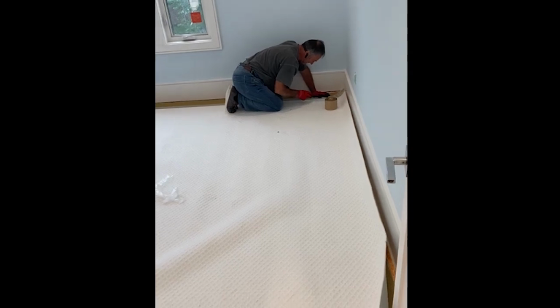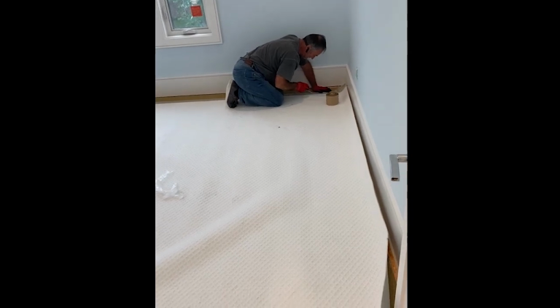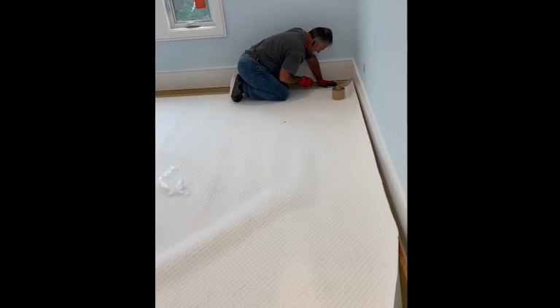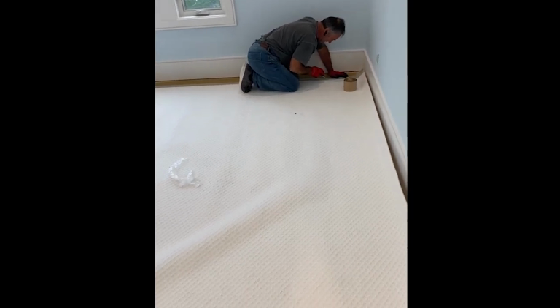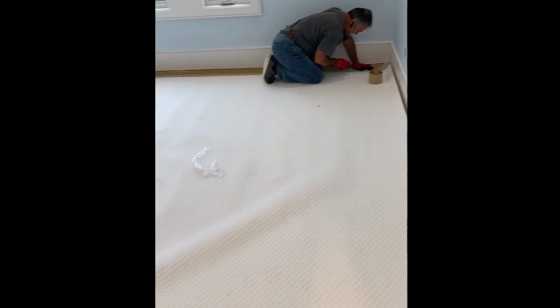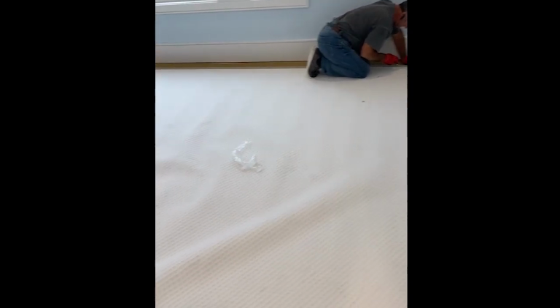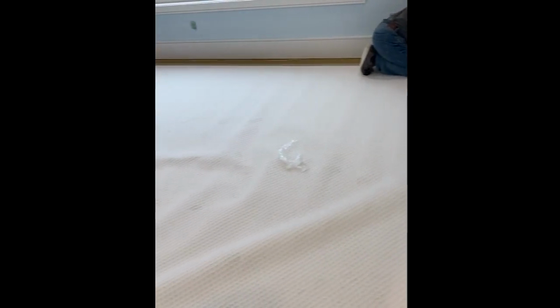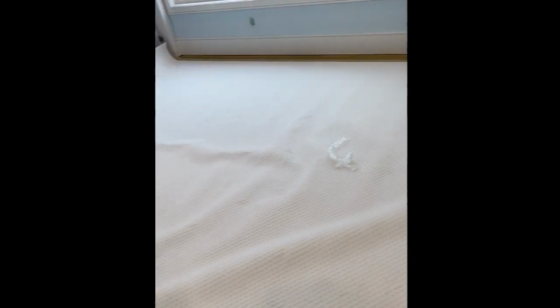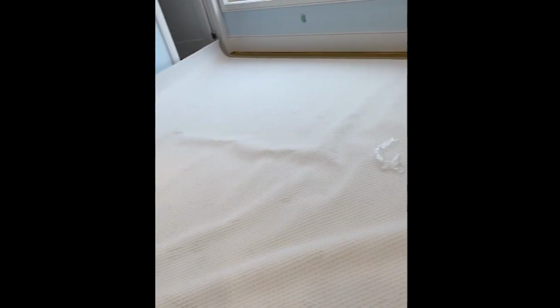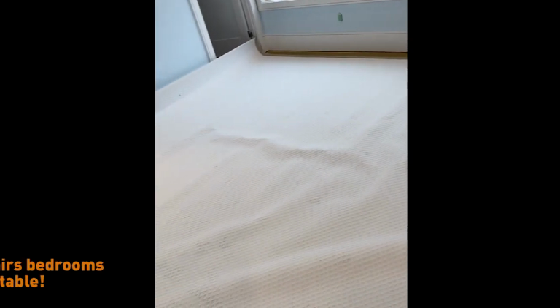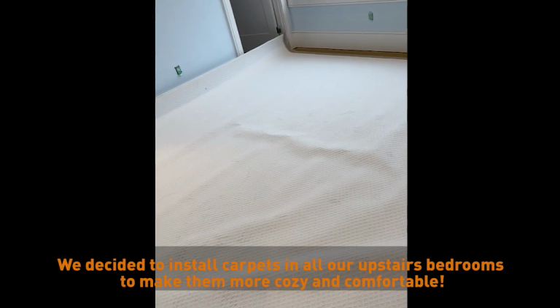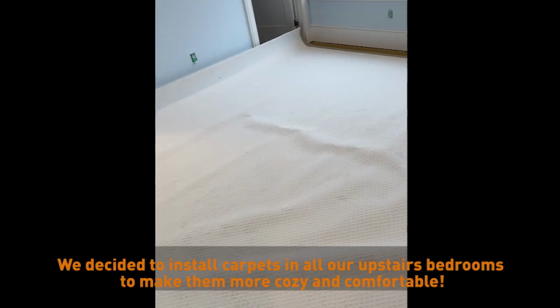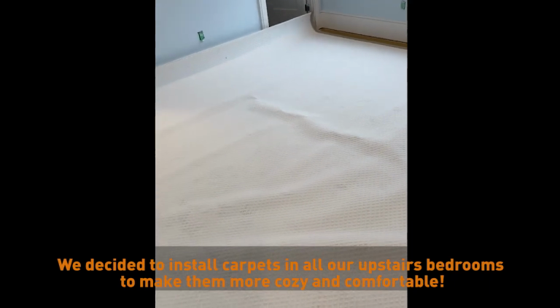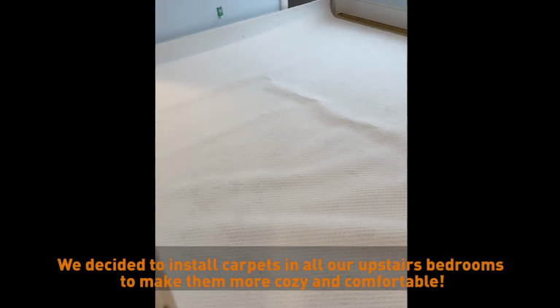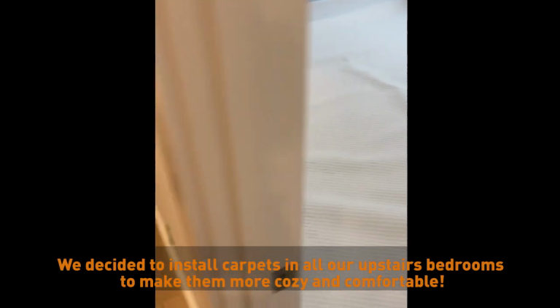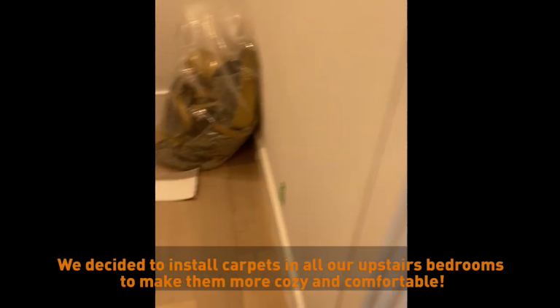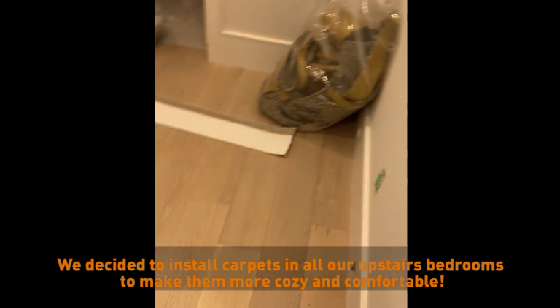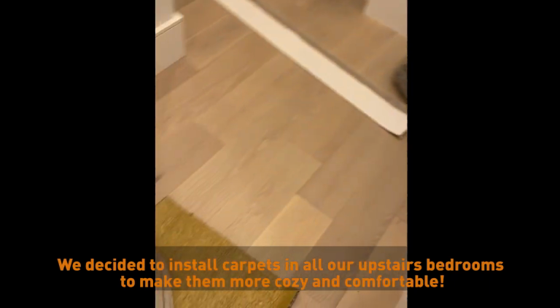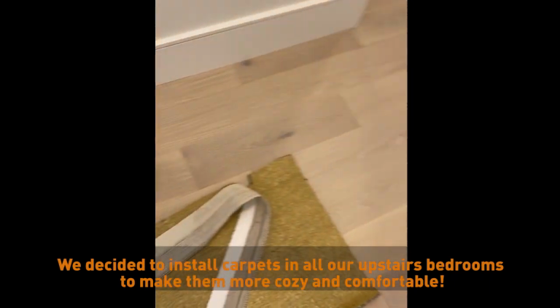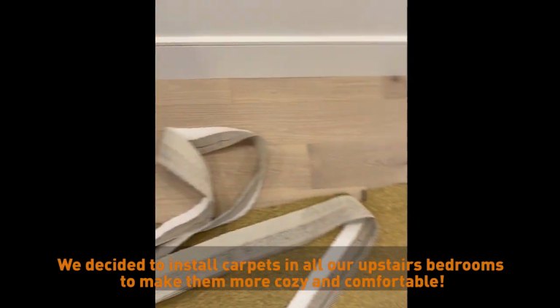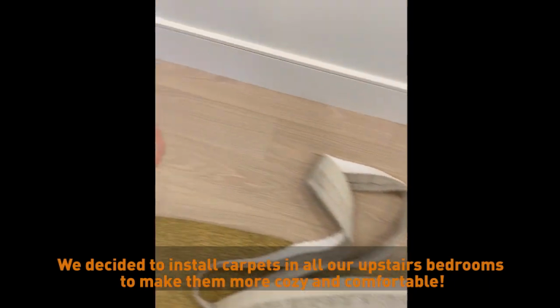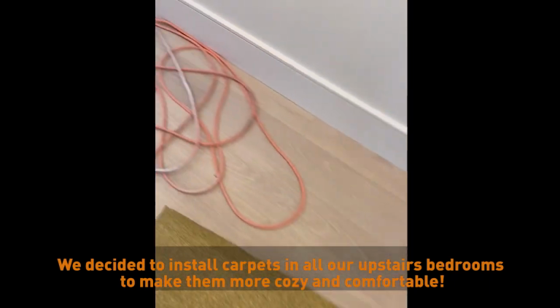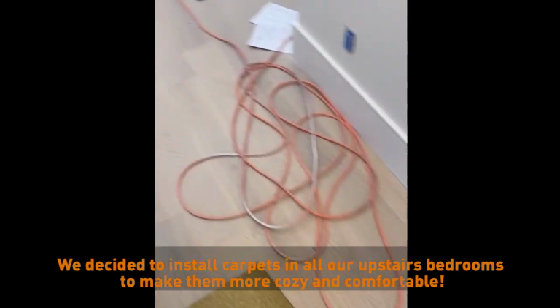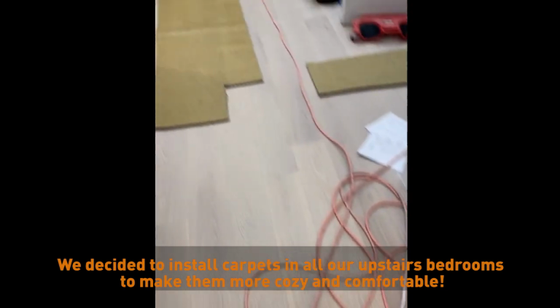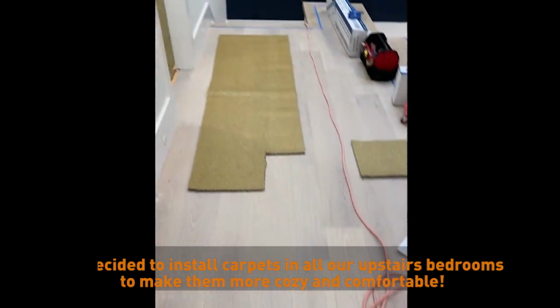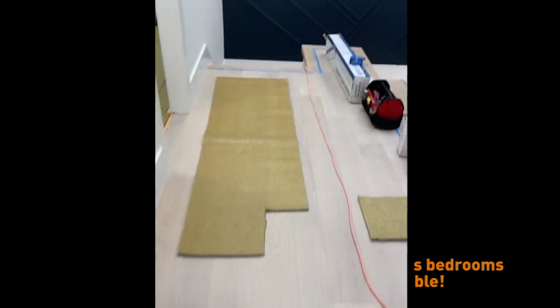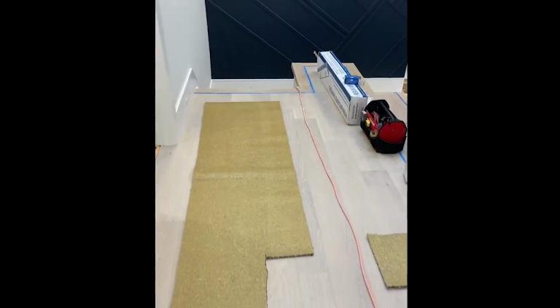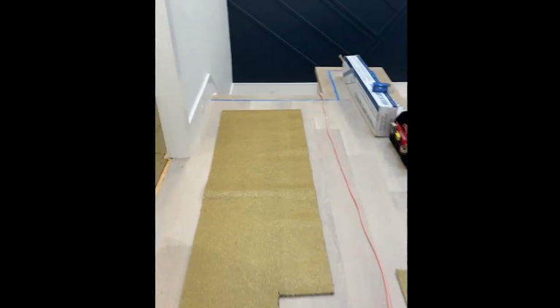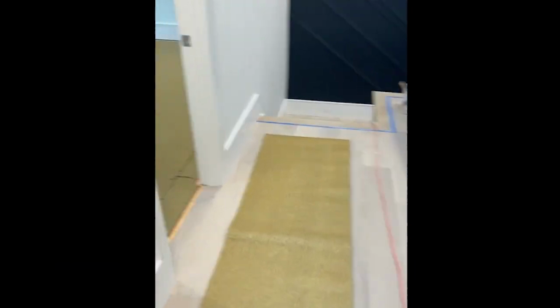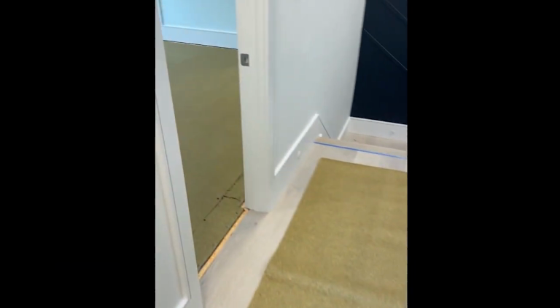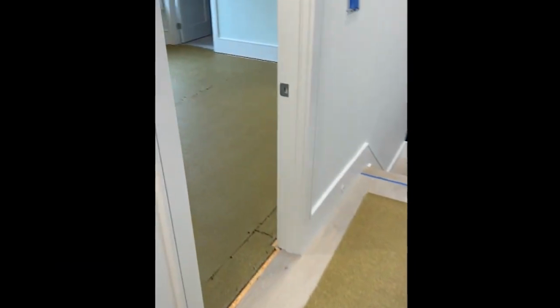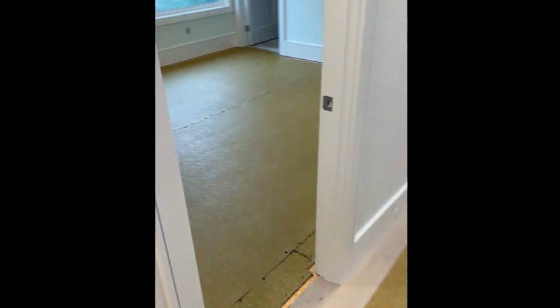We've got carpet install happening today — really excited. We've got underpad everywhere, even where we don't necessarily need it. It's a mess up here but it won't be soon; we've got the underpad going in.